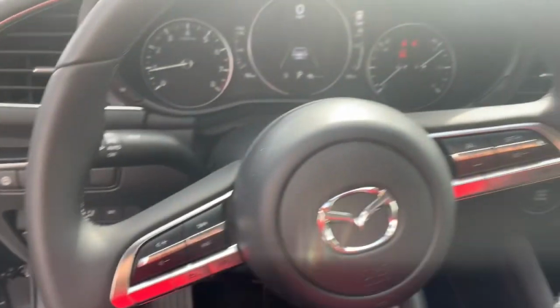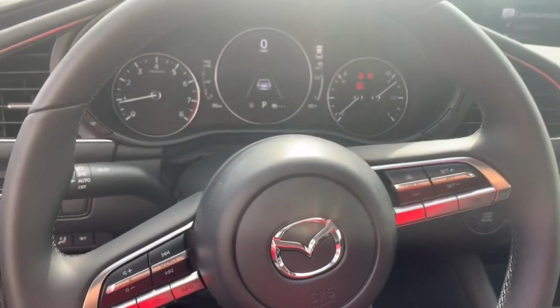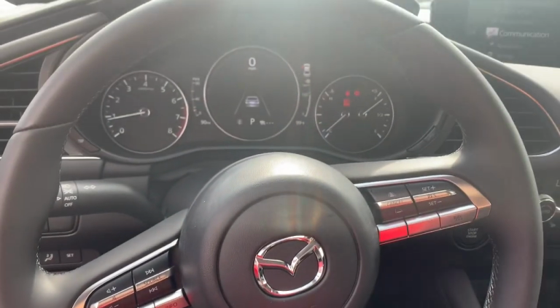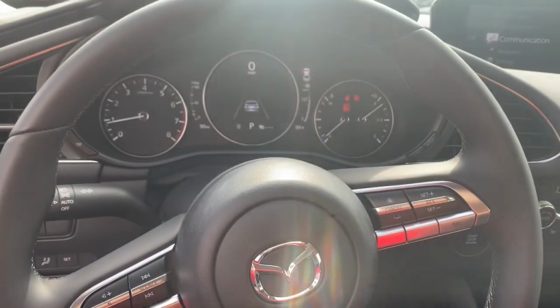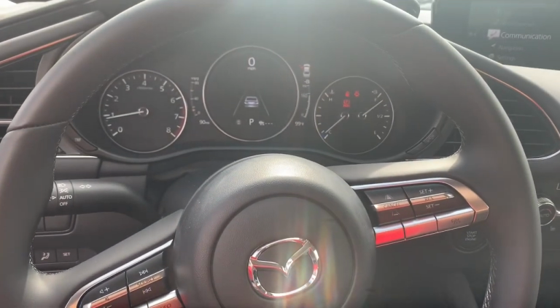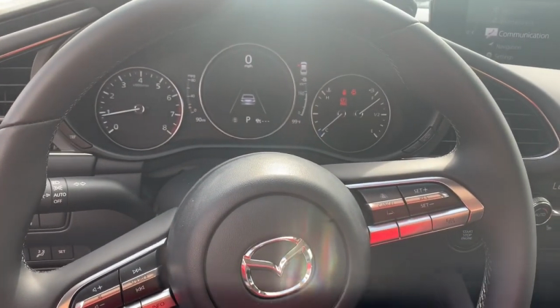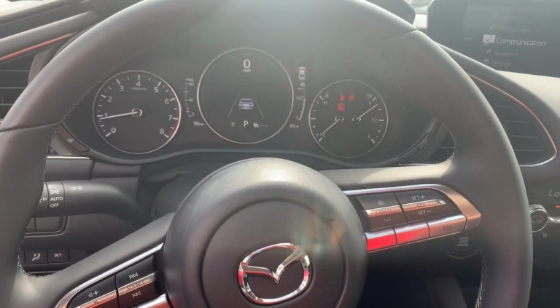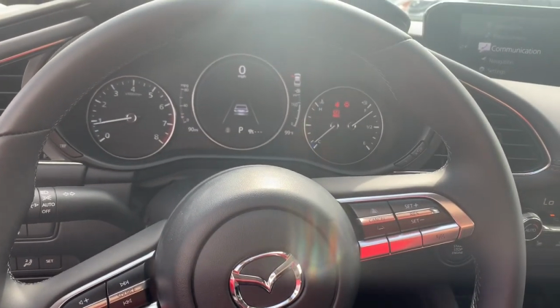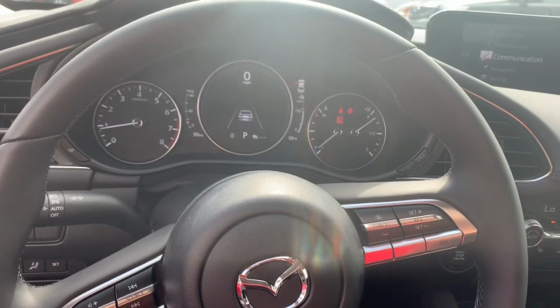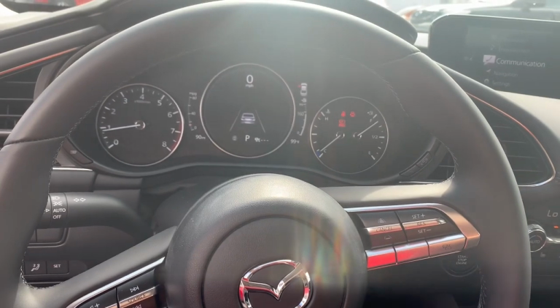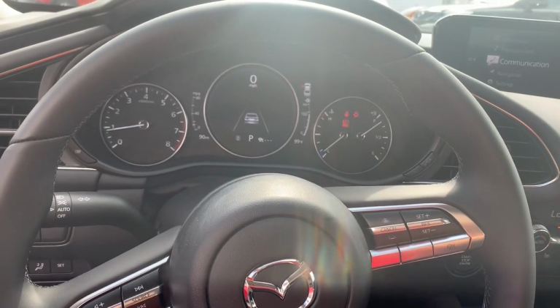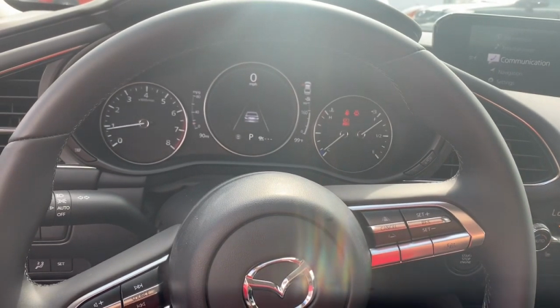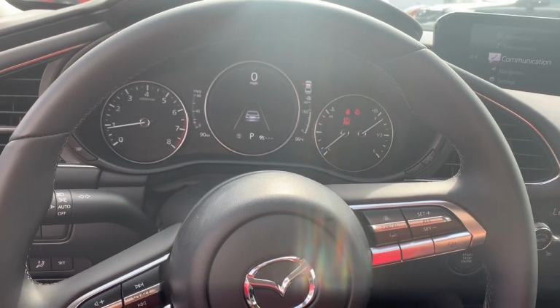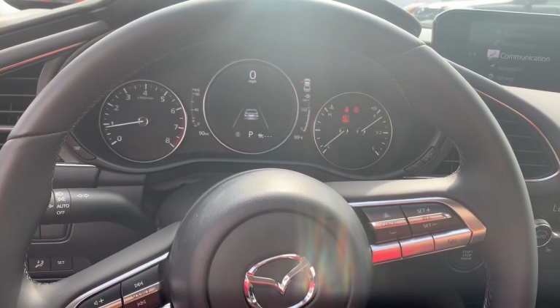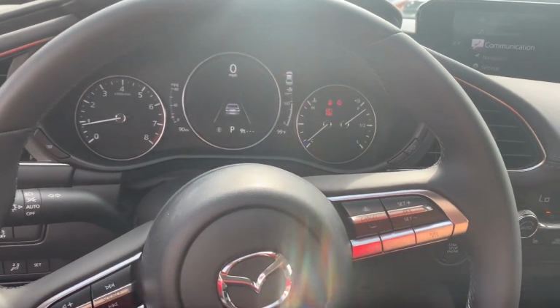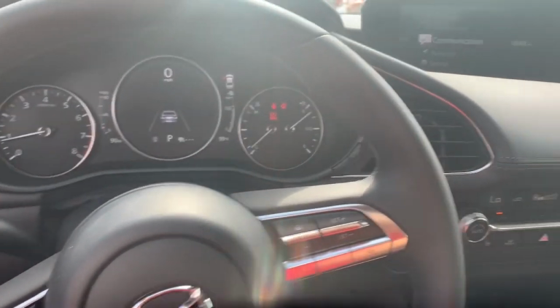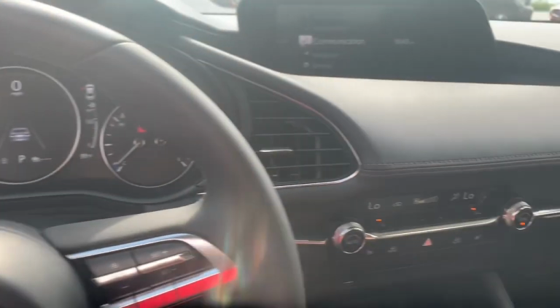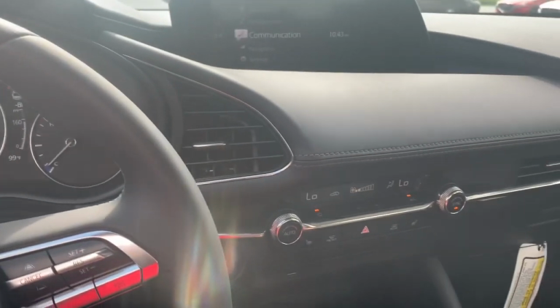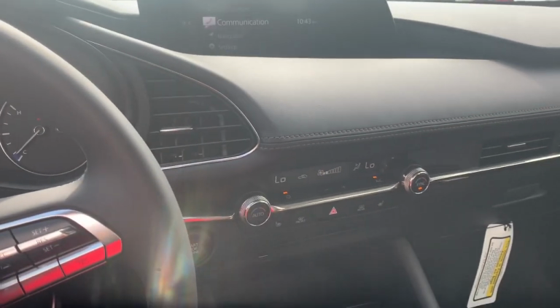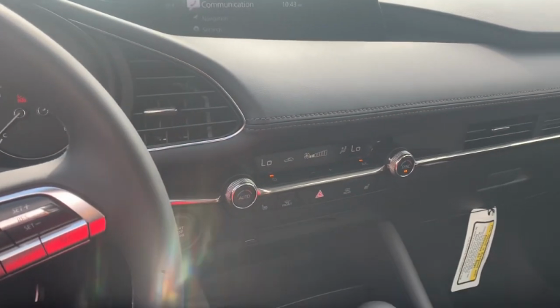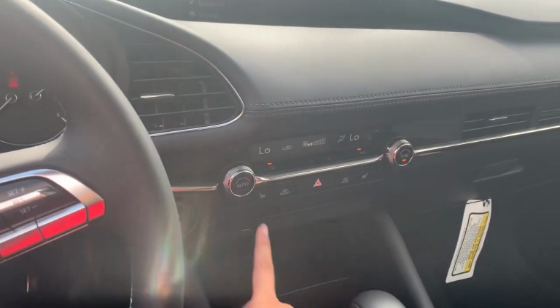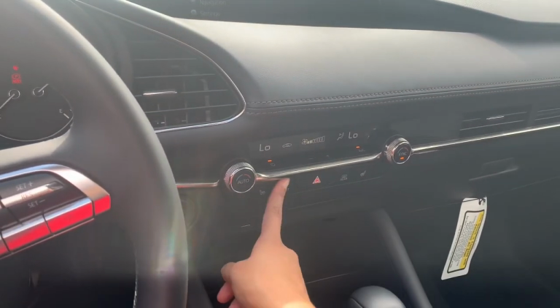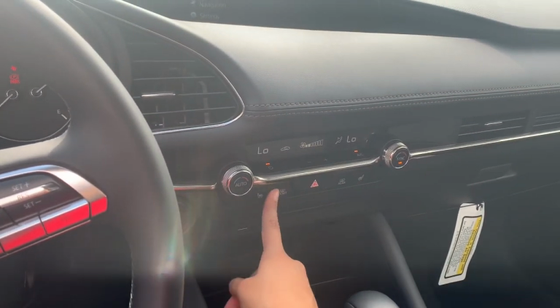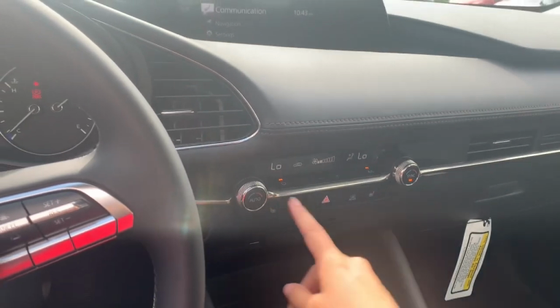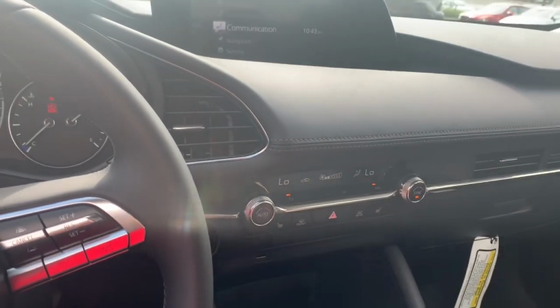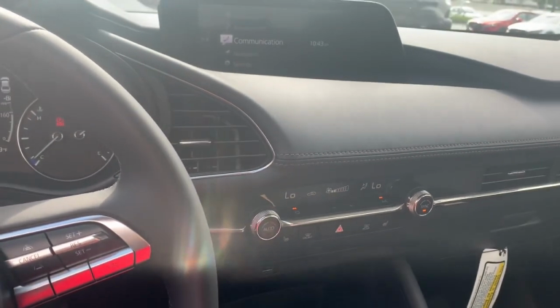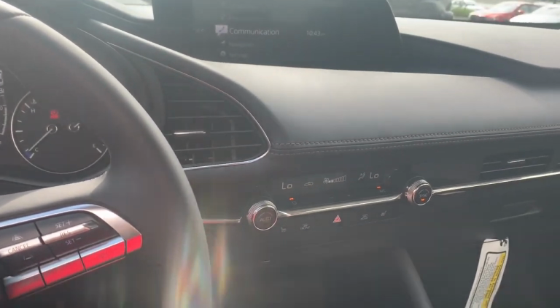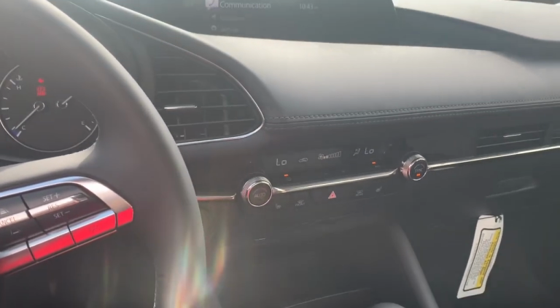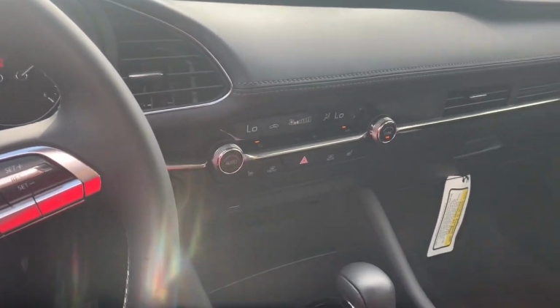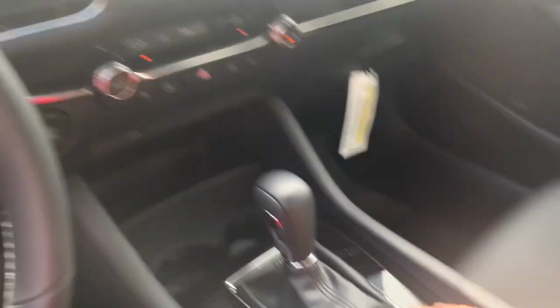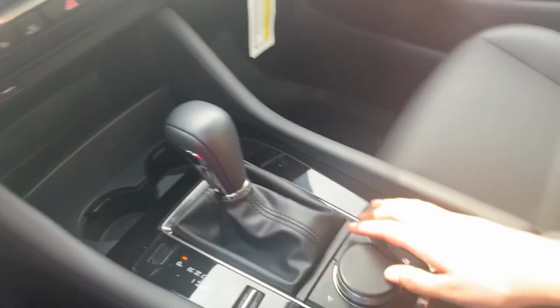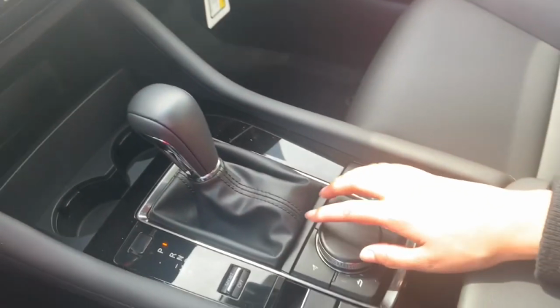I always adjust the memory seats to where I get out of the car and where I enter into it. You also get three levels of heated seats for those cold night drives, because fall is coming up.